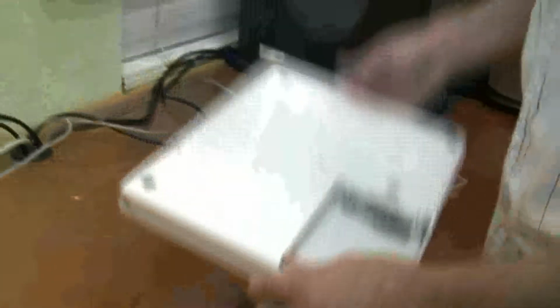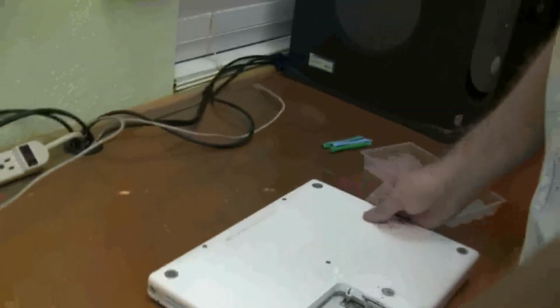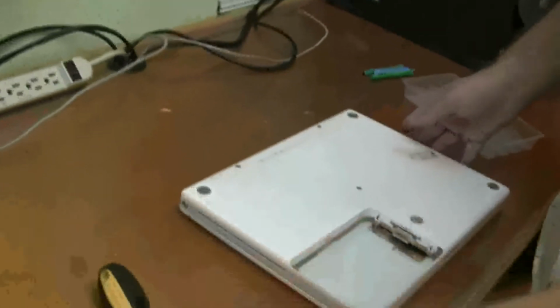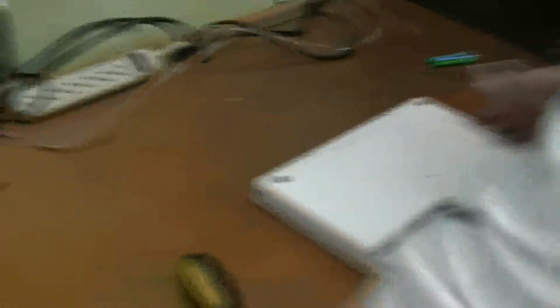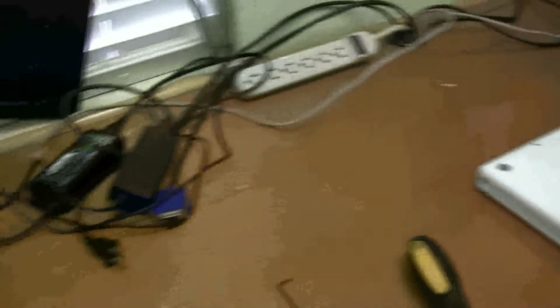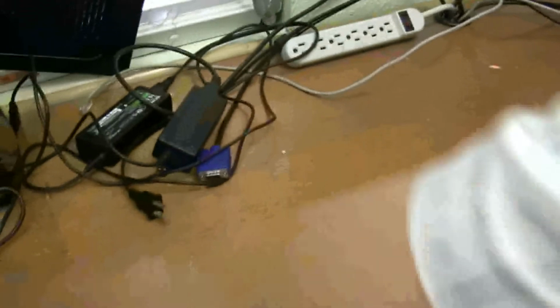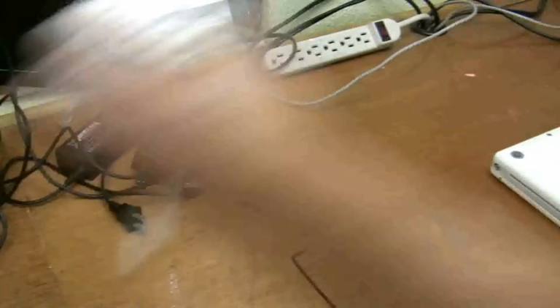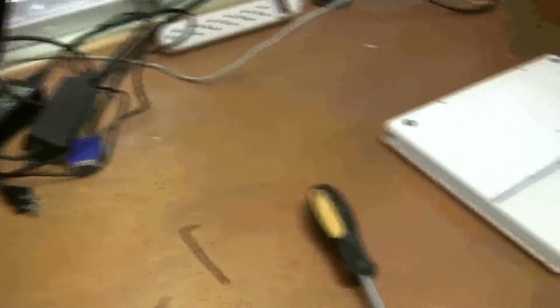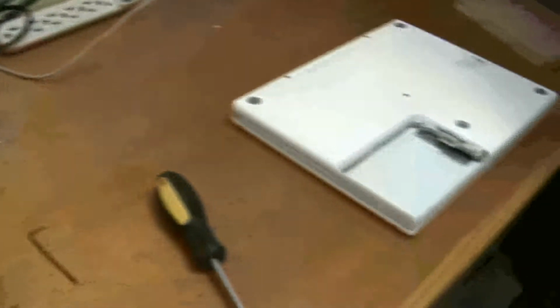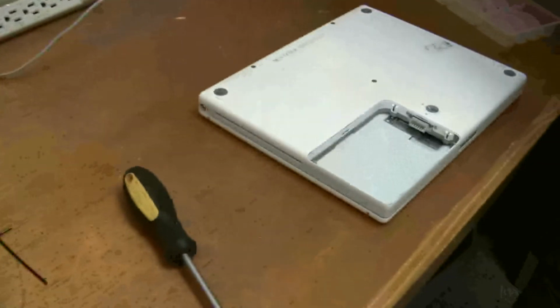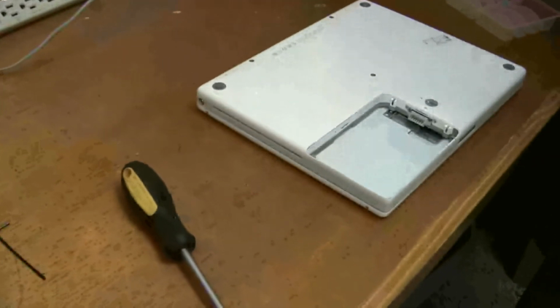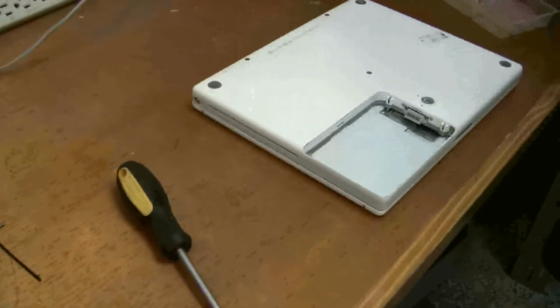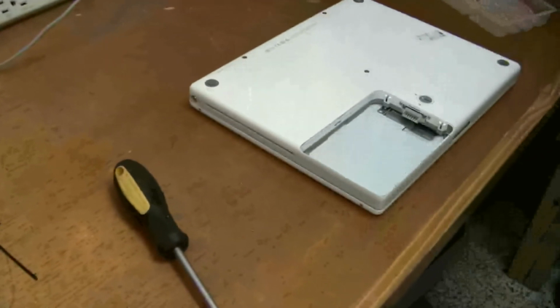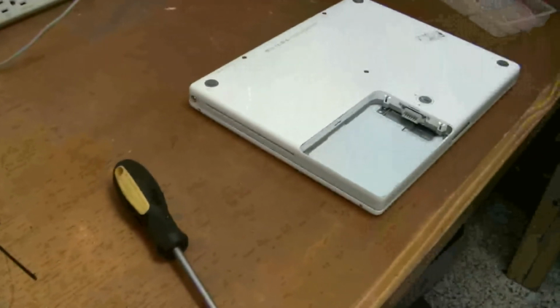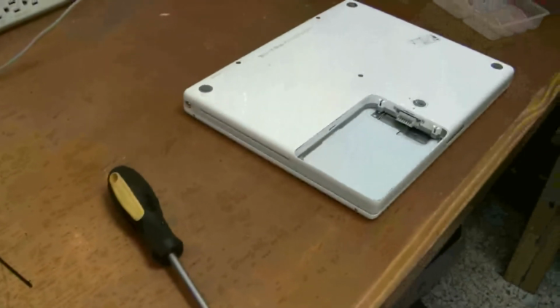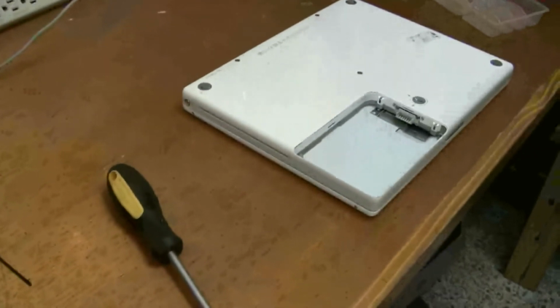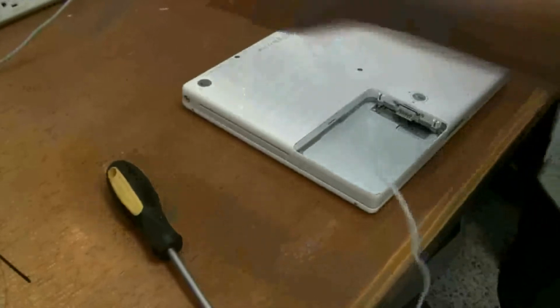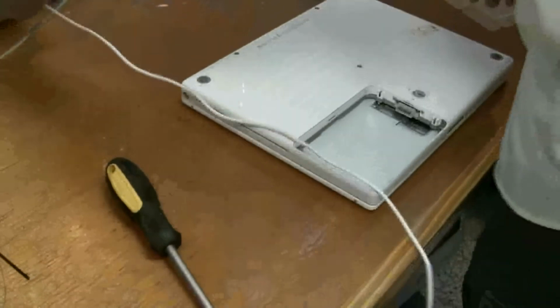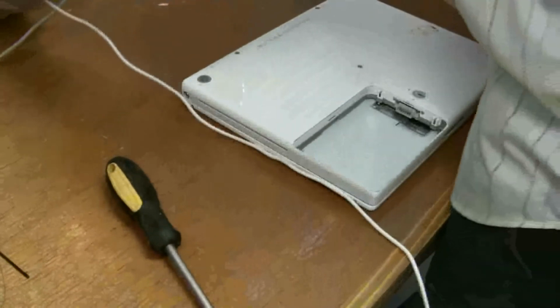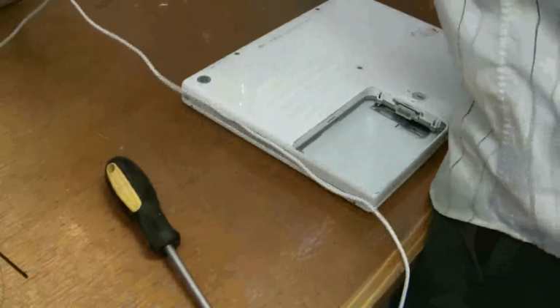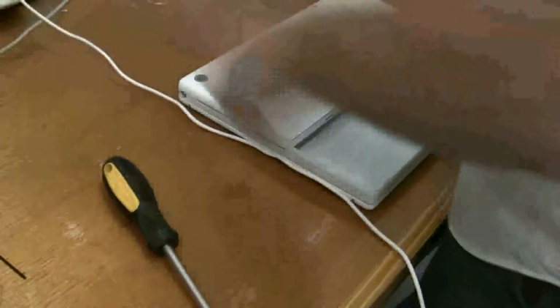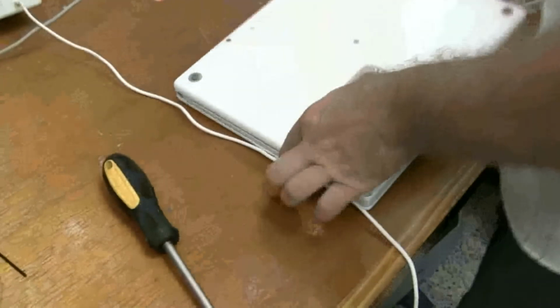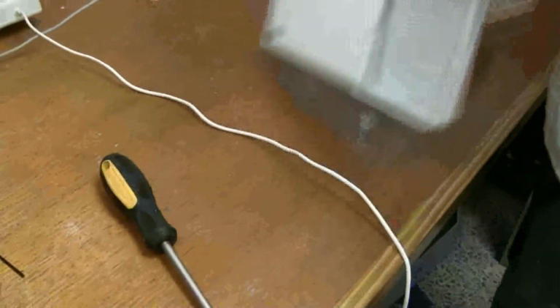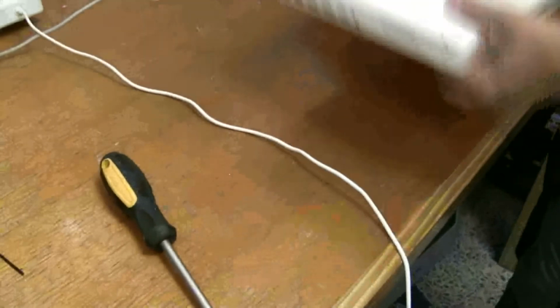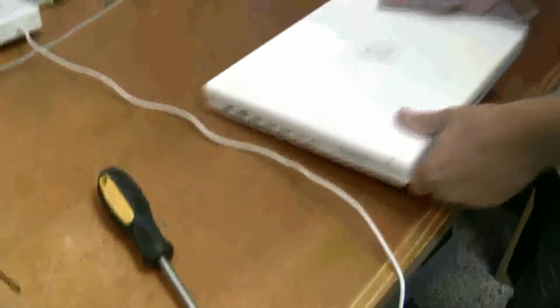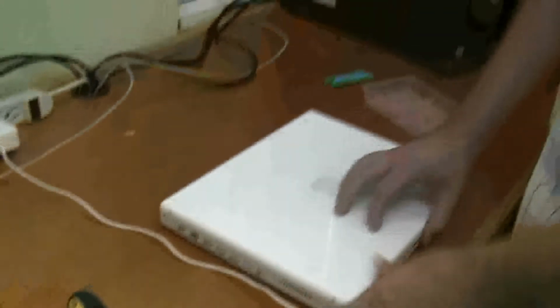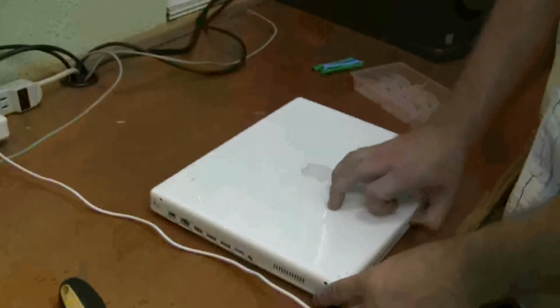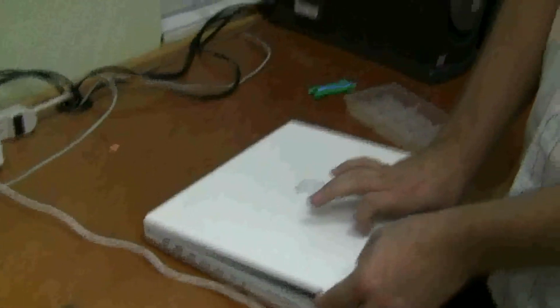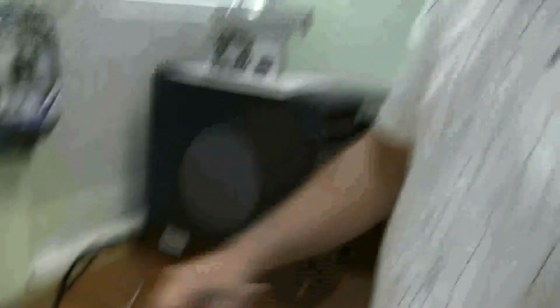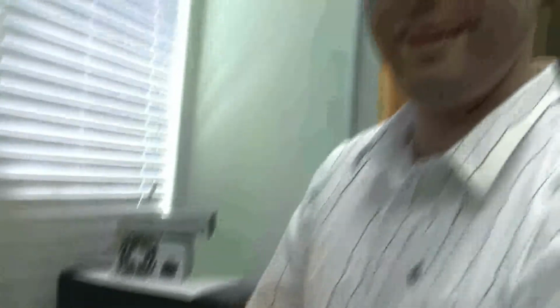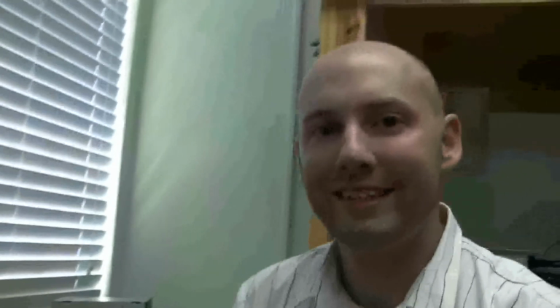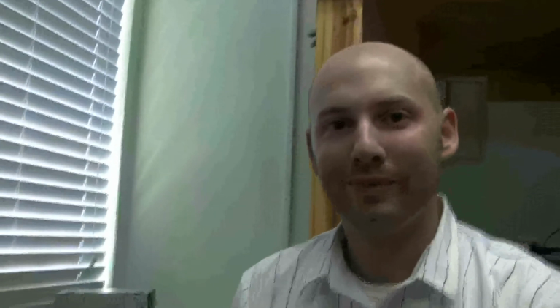And the last step would be the battery, which I don't really have for this one — it's in the mail. So that's it. Plug it in, turn it on, and hopefully everything works great. Congratulations. See ya.